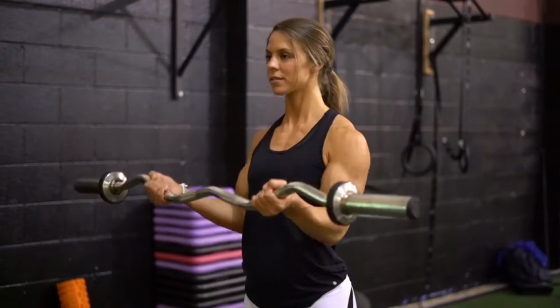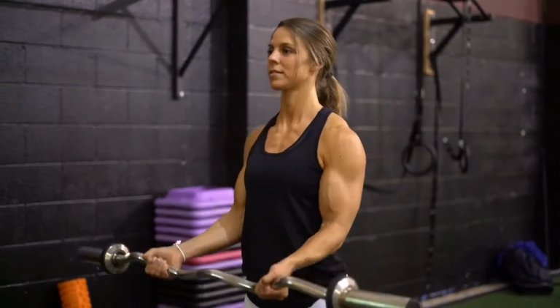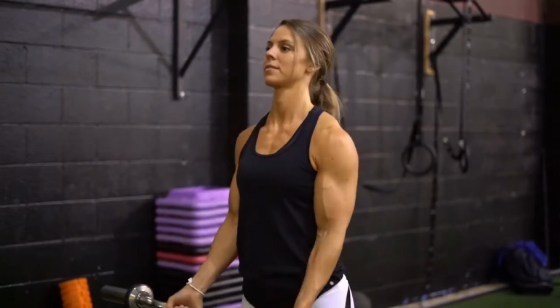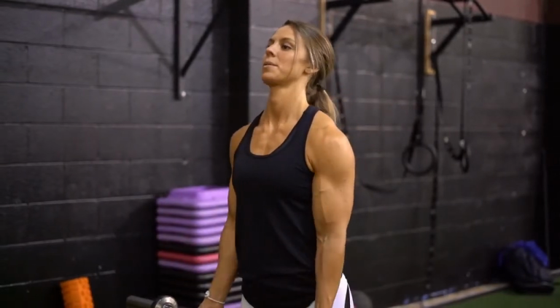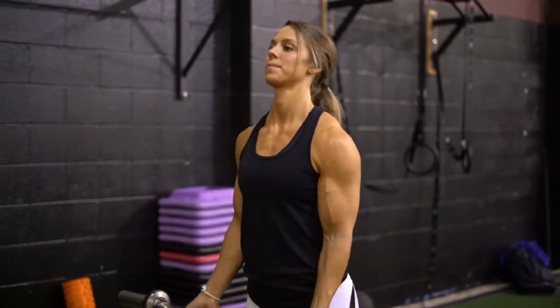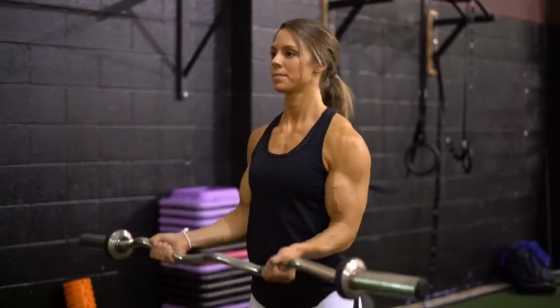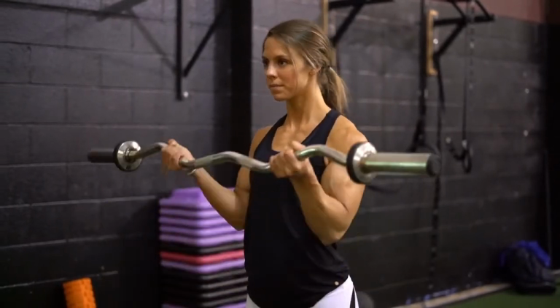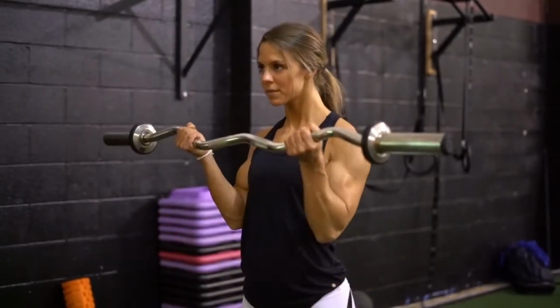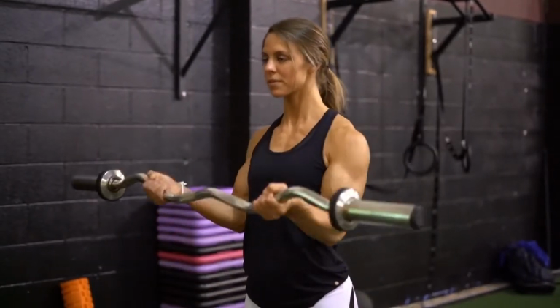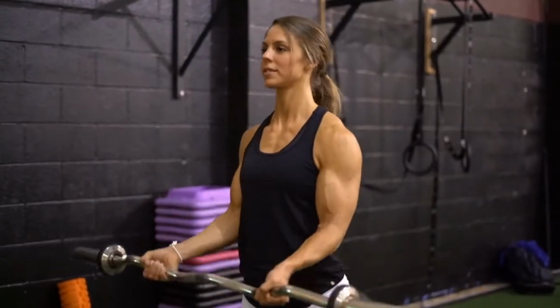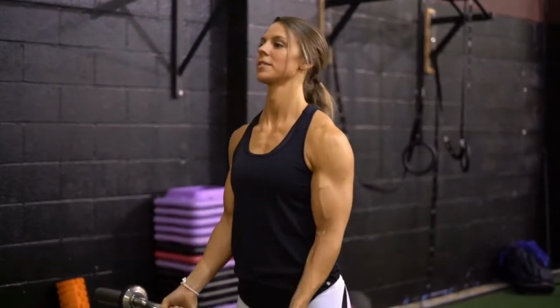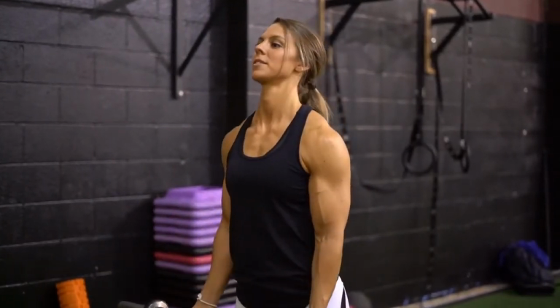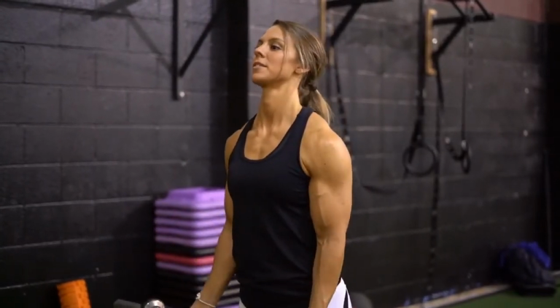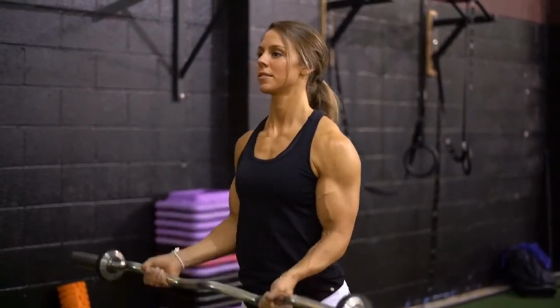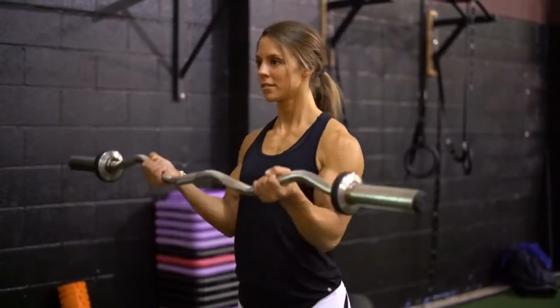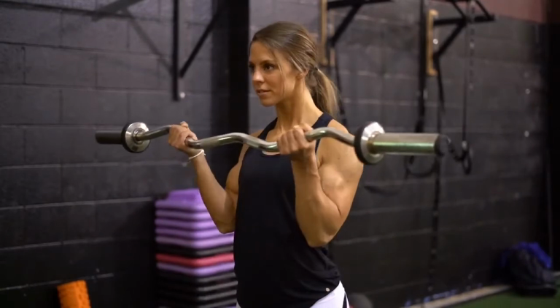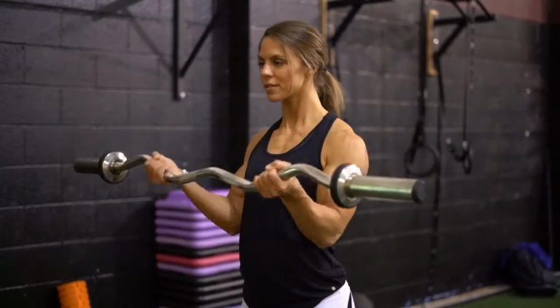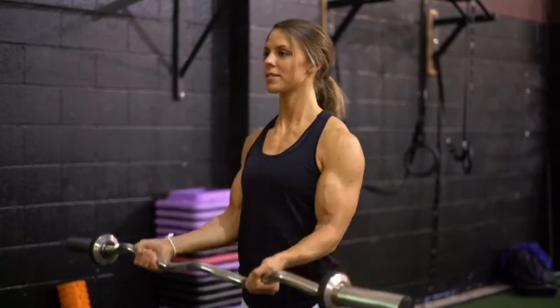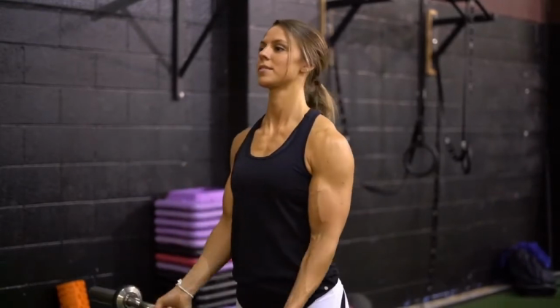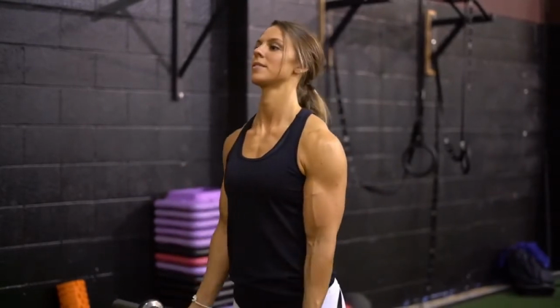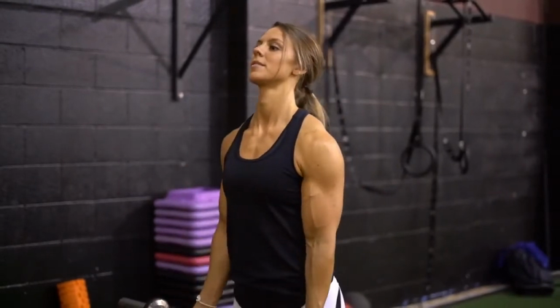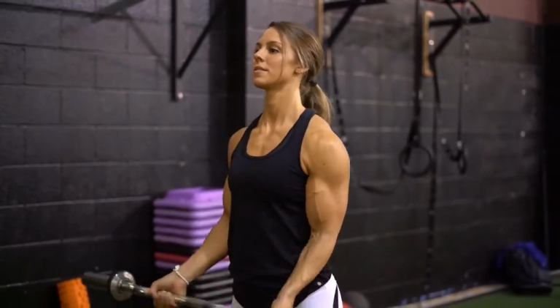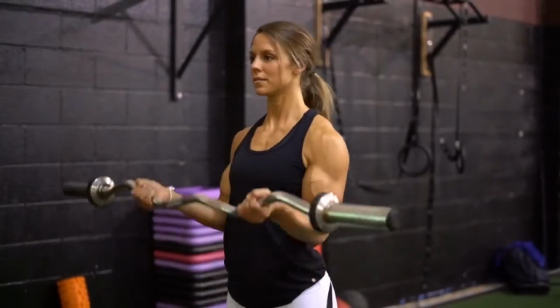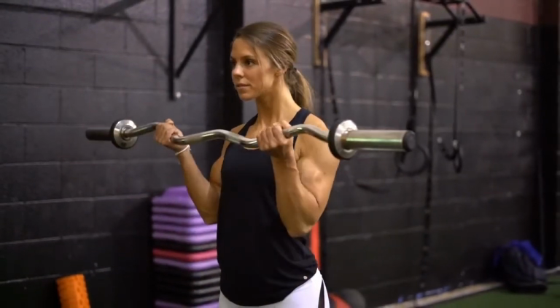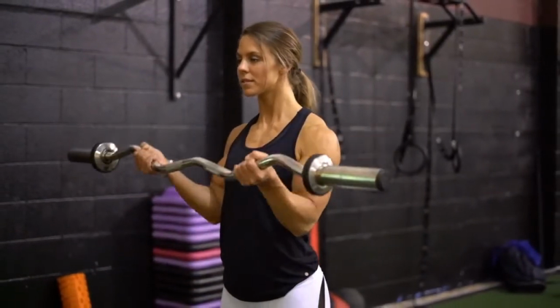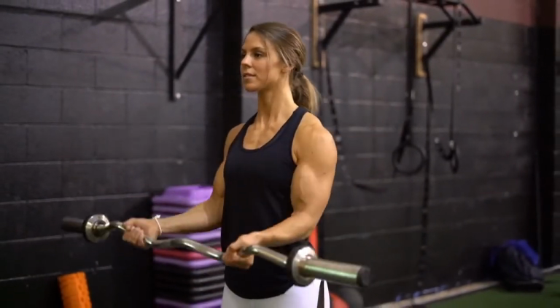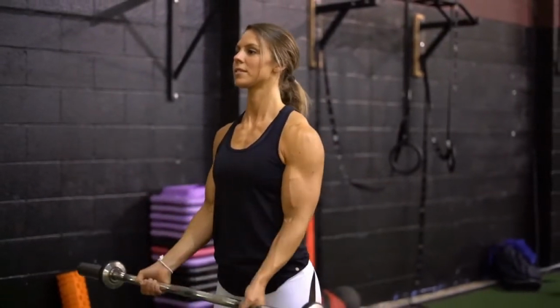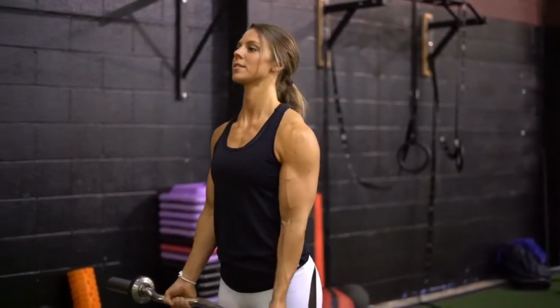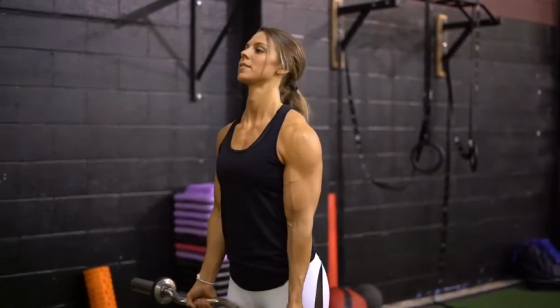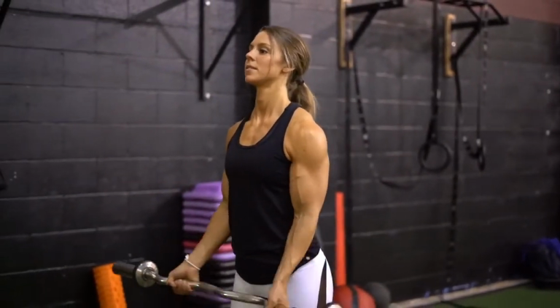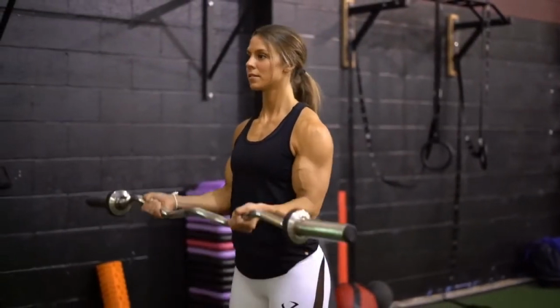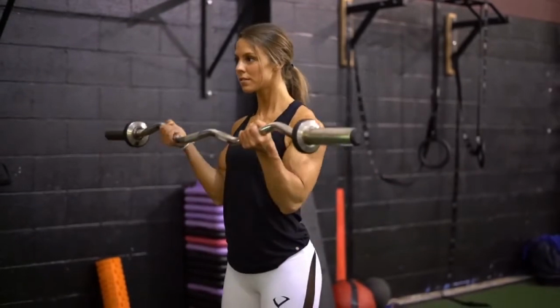Keep your elbows close to your torso. Your upper arms should be stationary, only moving your forearms. Curl the weights upward while squeezing the biceps. Lower the bar back to starting position.